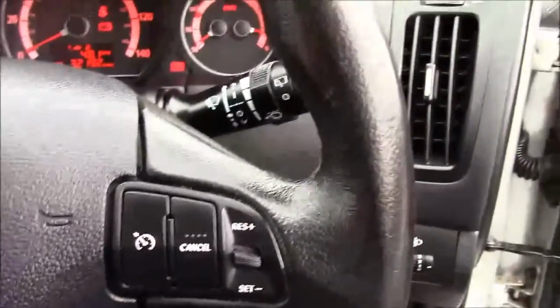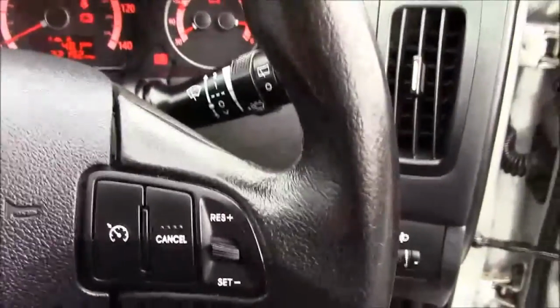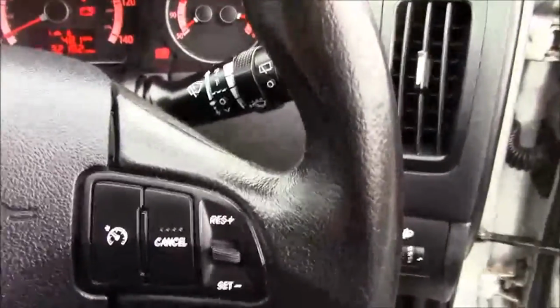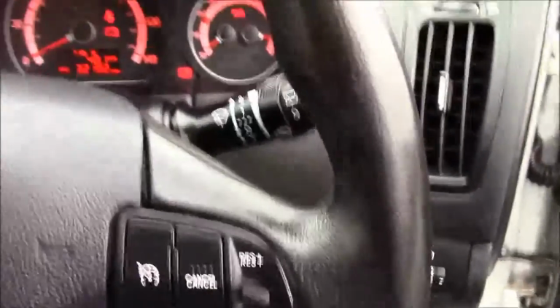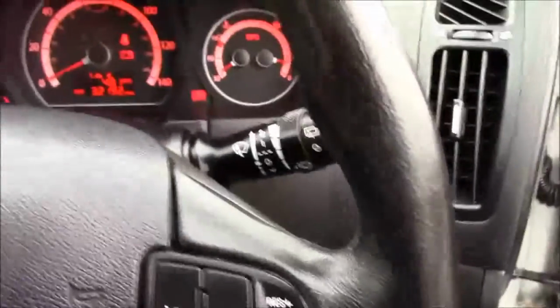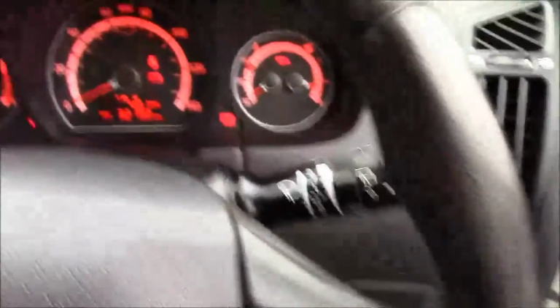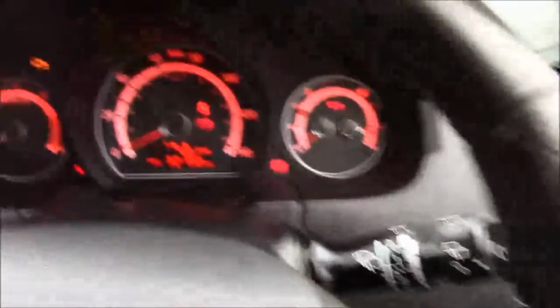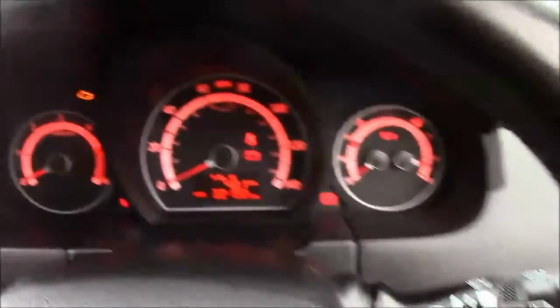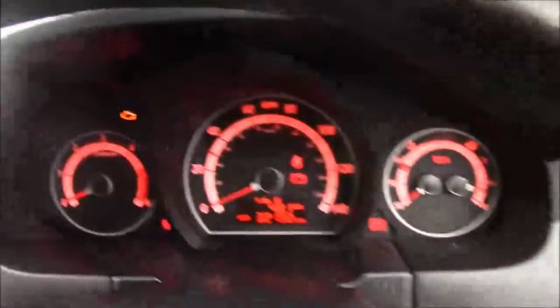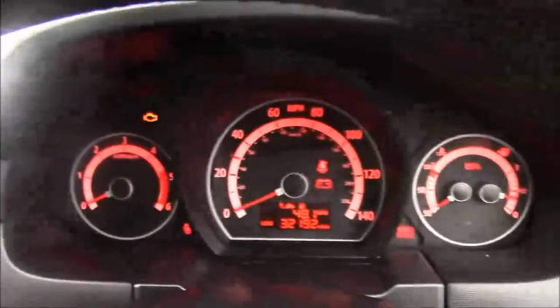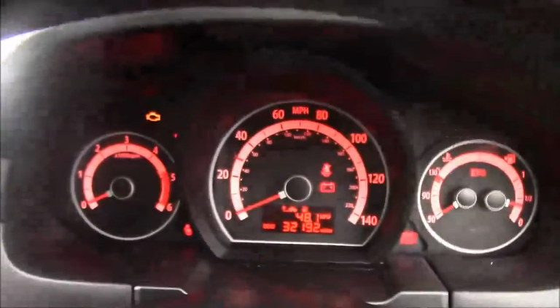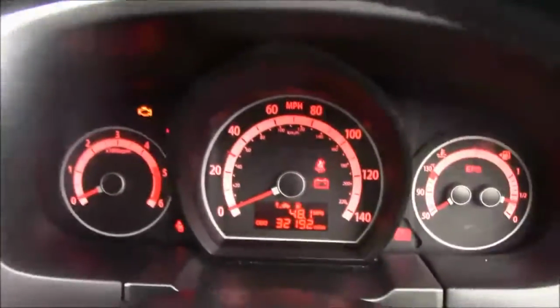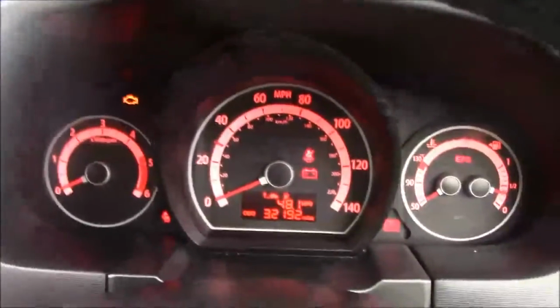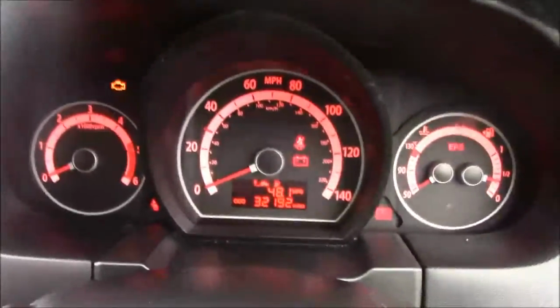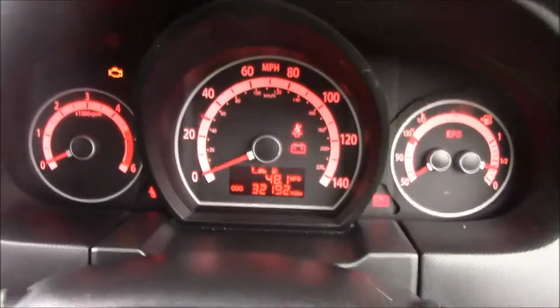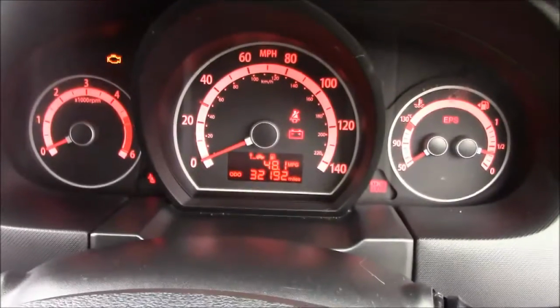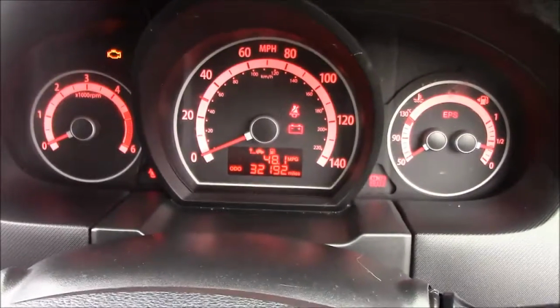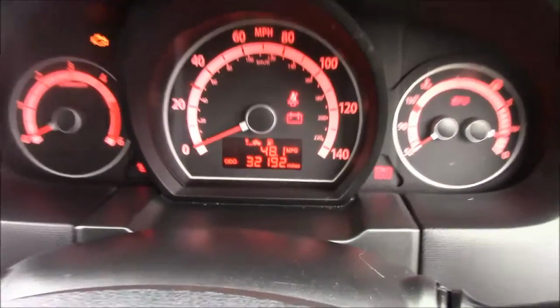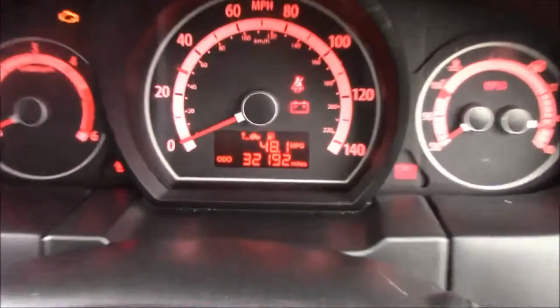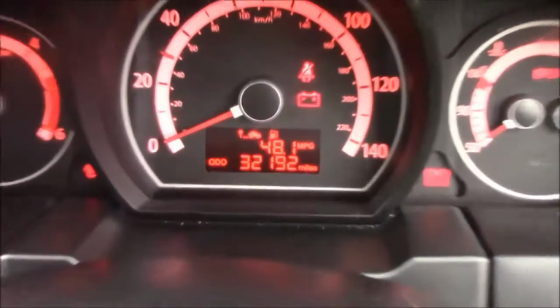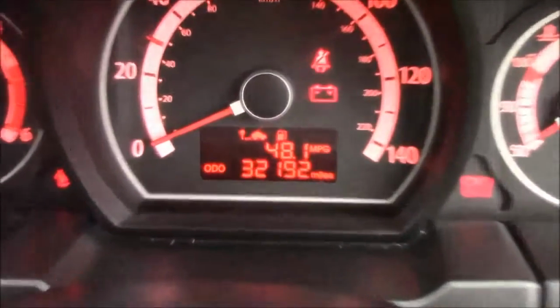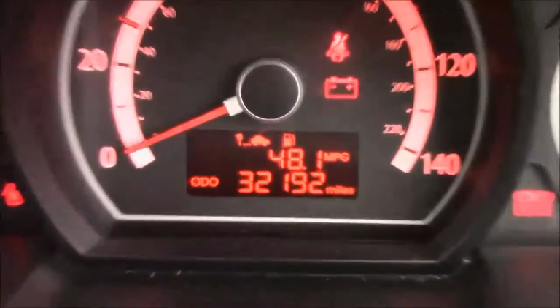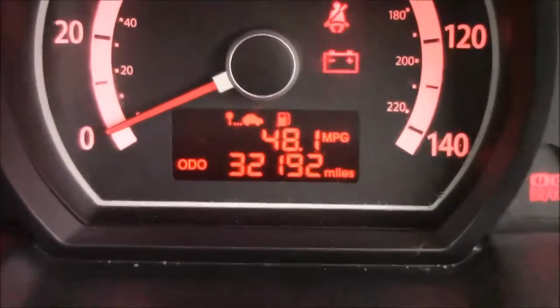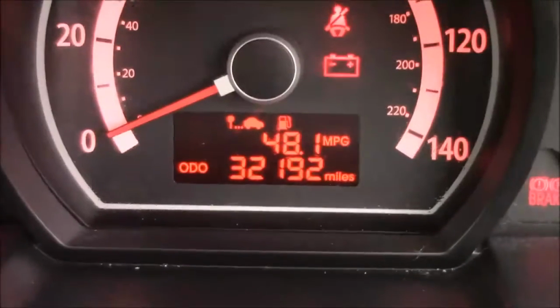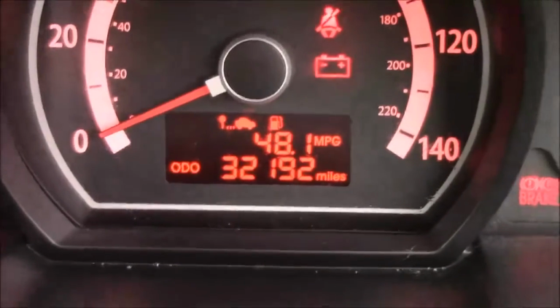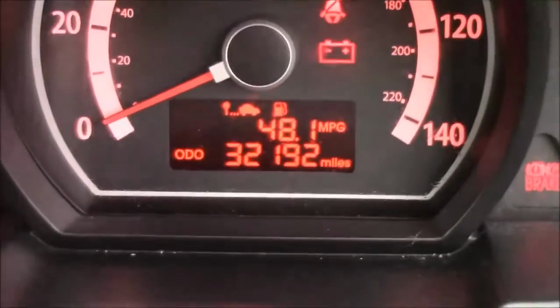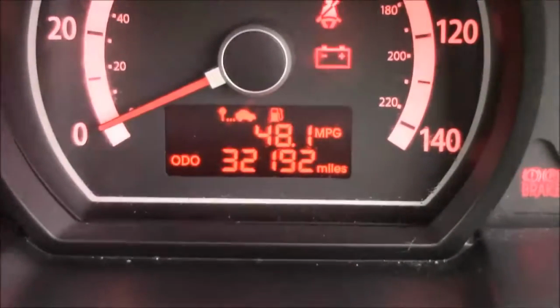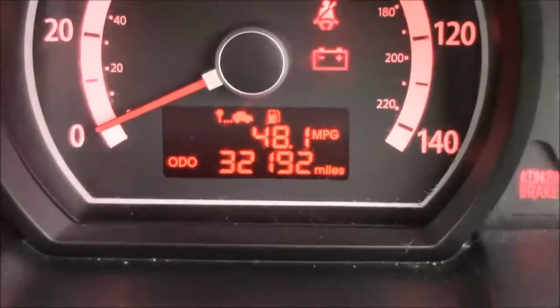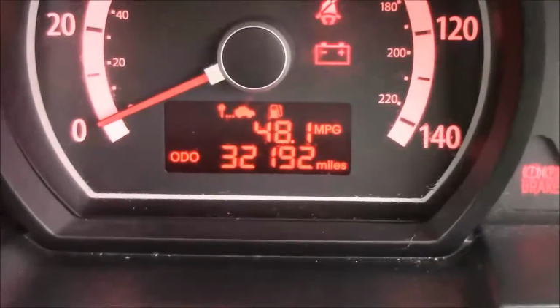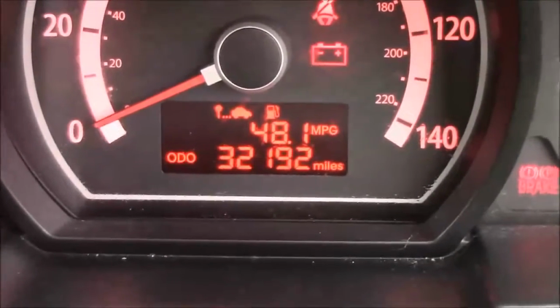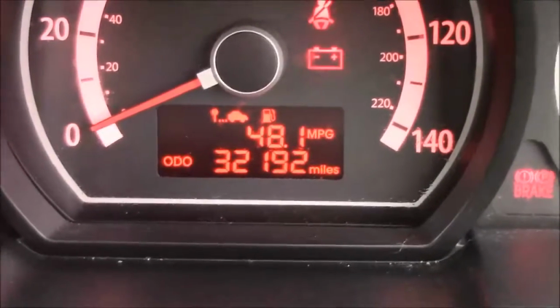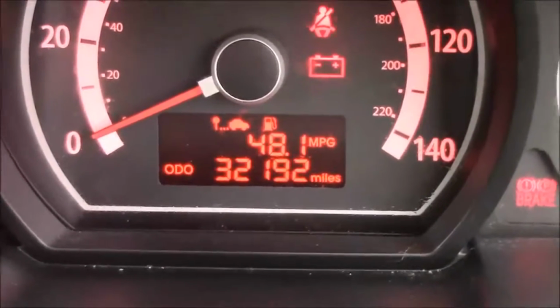Last but not least, moving onto the dash you'll find your revs on the left and your miles-per-hour in the centre, and if I zoom into the digital display you'll see this car has currently done 32,192 miles.